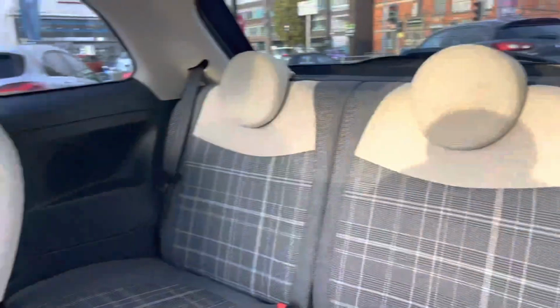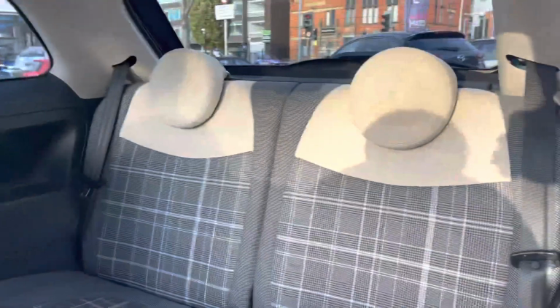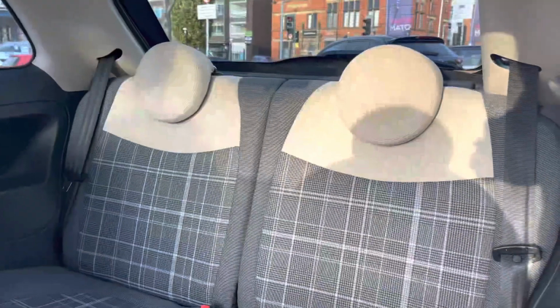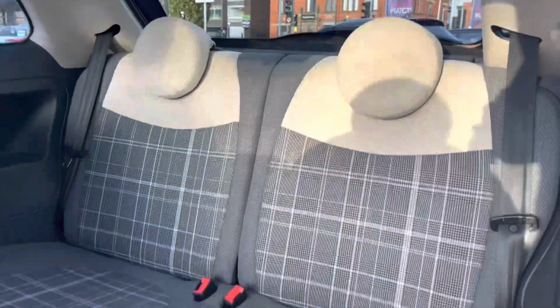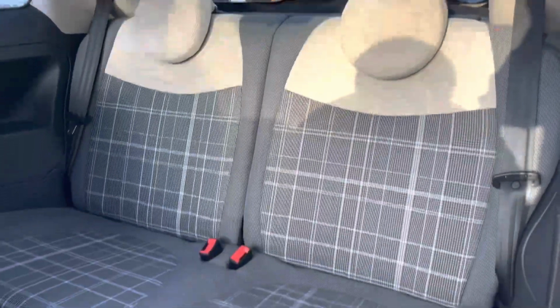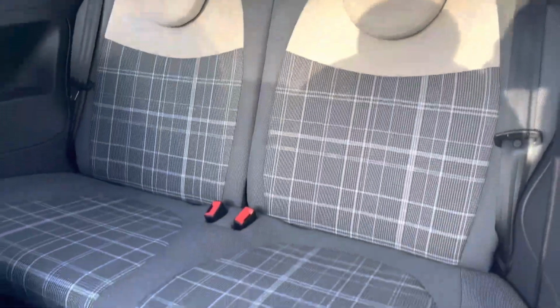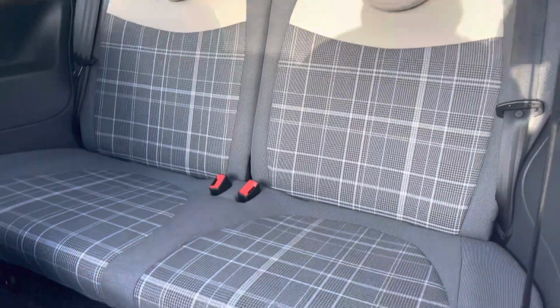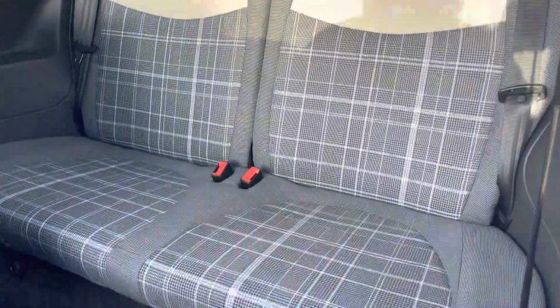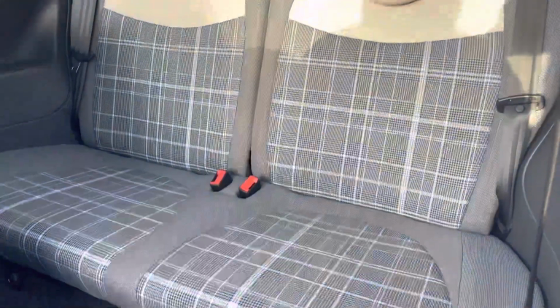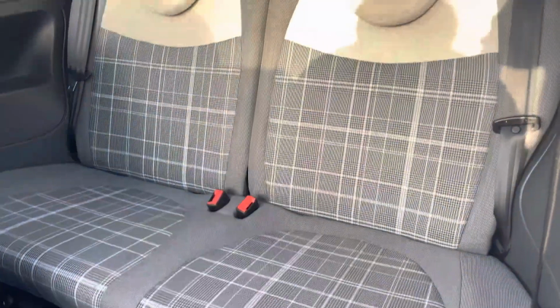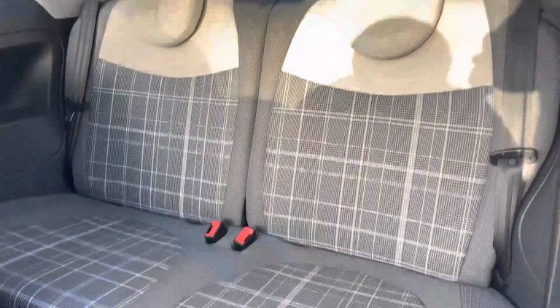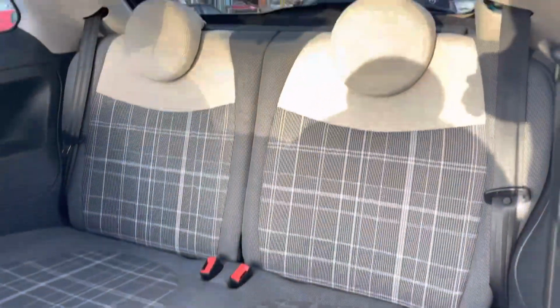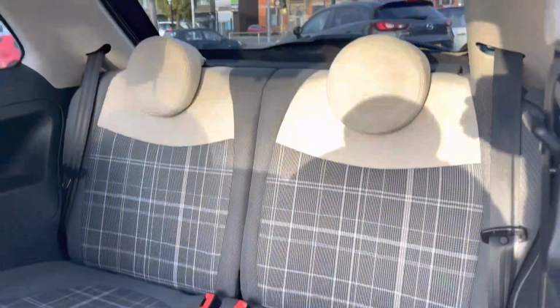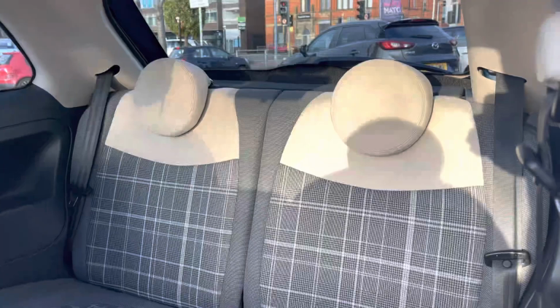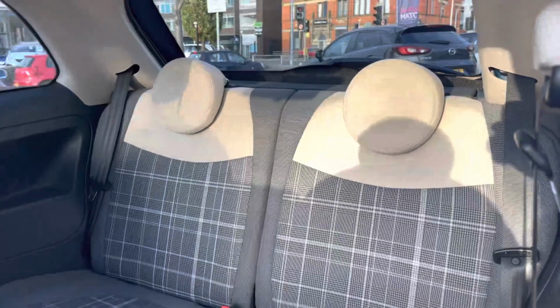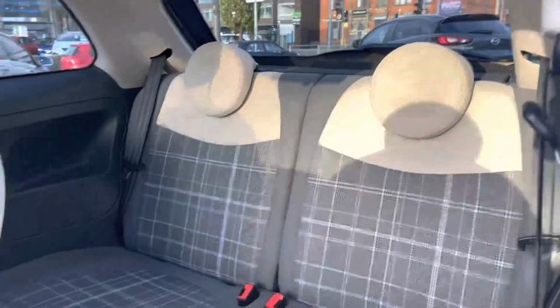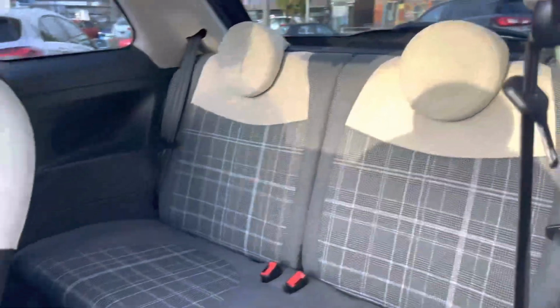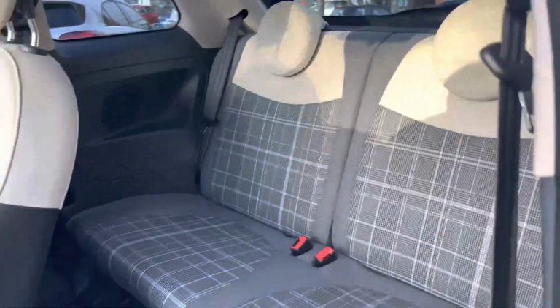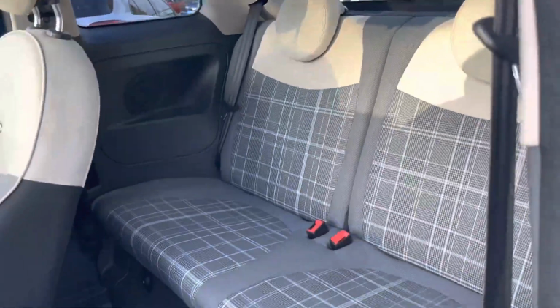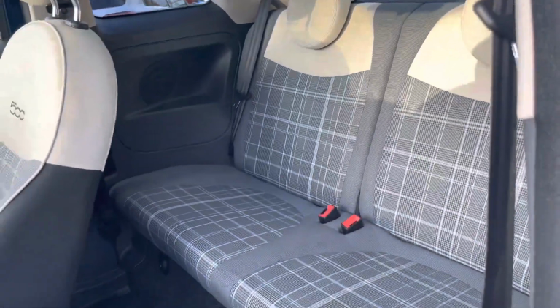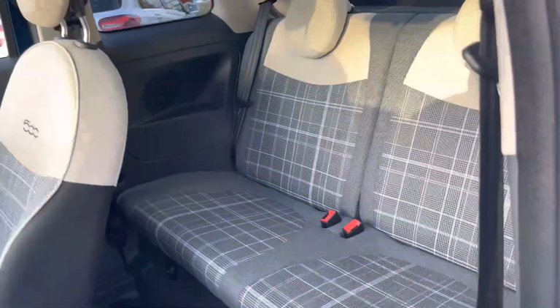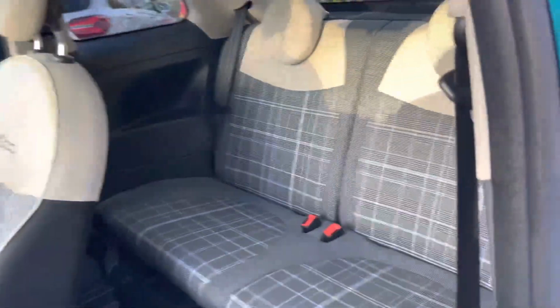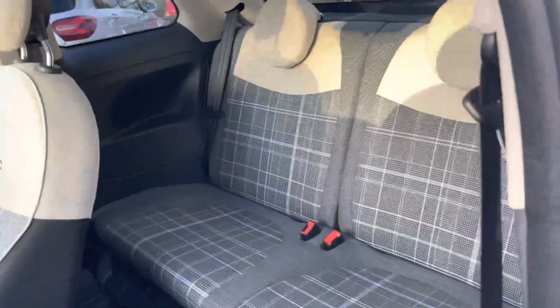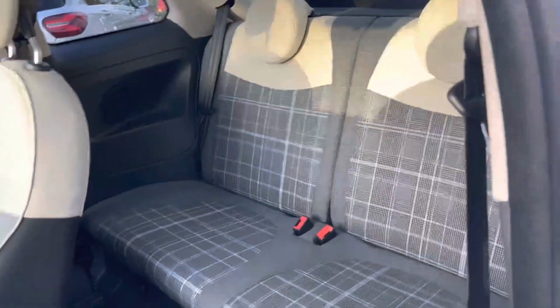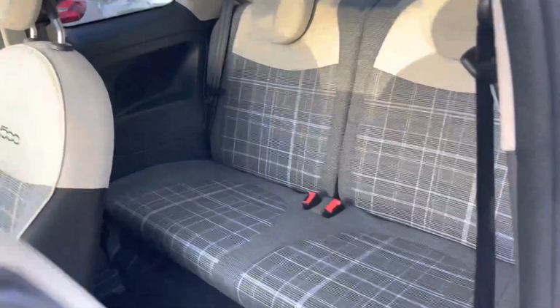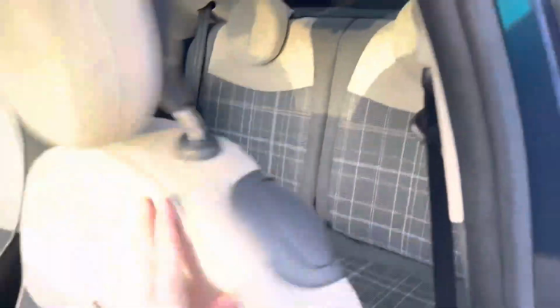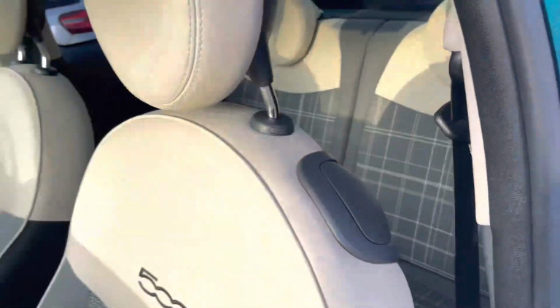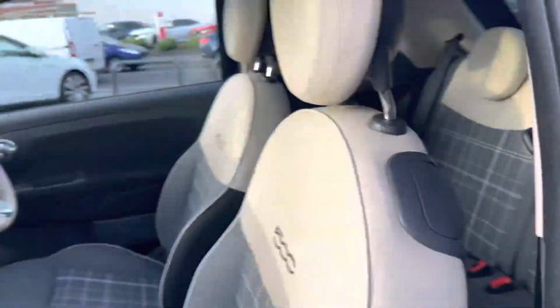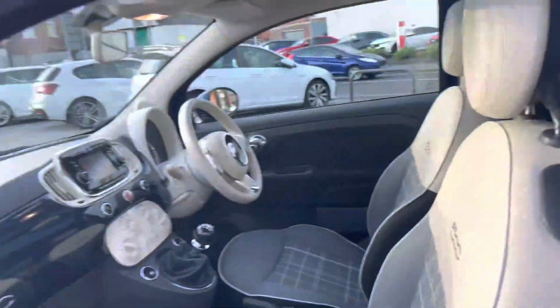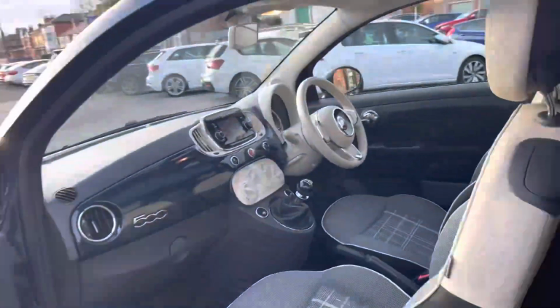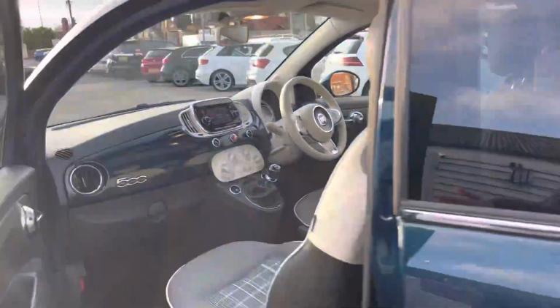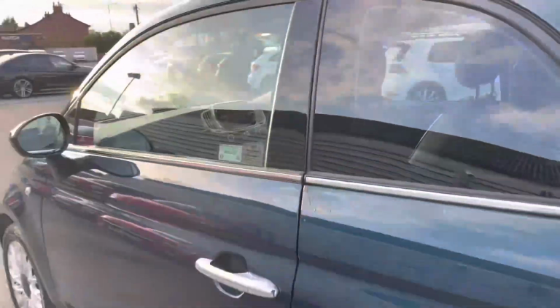Inside to the rear you'll find two rear seats with two-toned checkered upholstery. Both seats also have ISOFIX points so you can easily fit a child seat into the vehicle, and overall there is a nice amount of space here for rear passengers to travel comfortably.